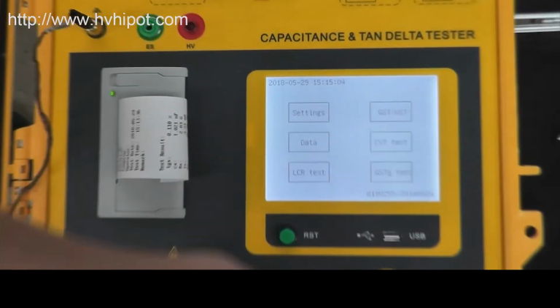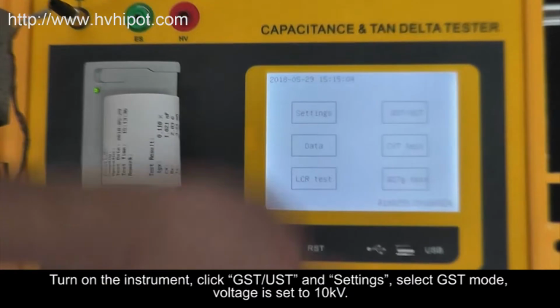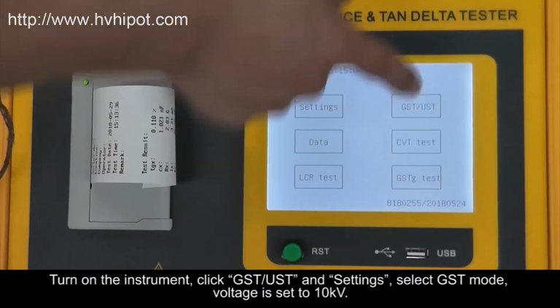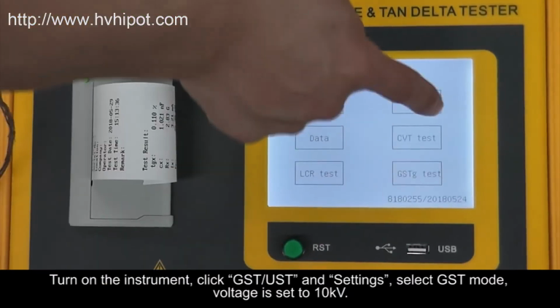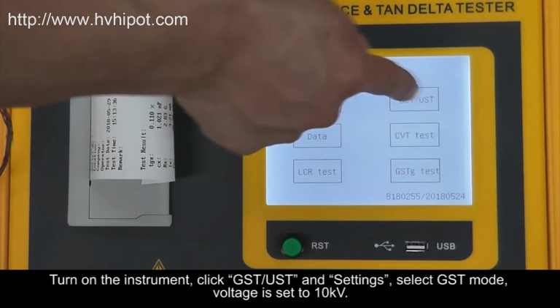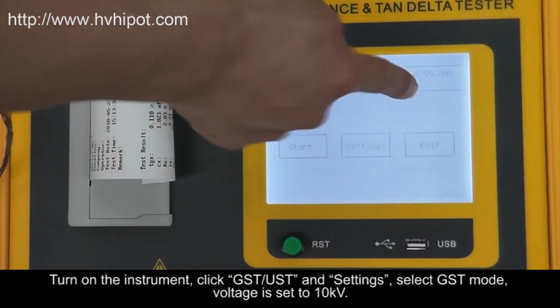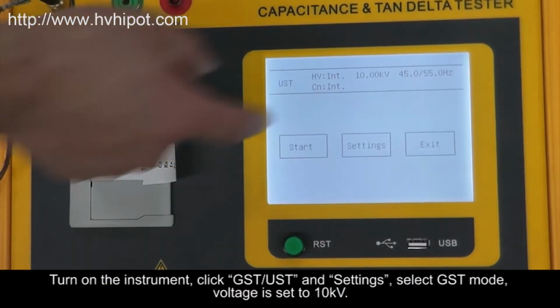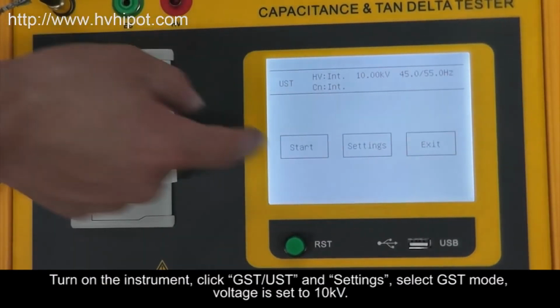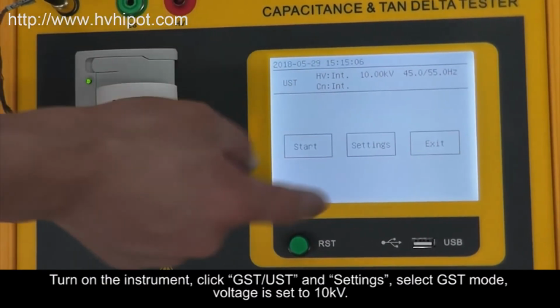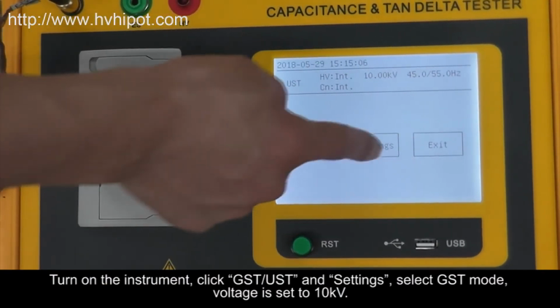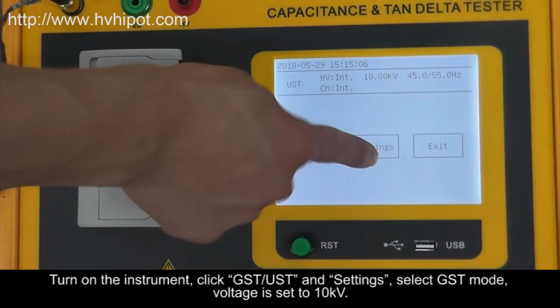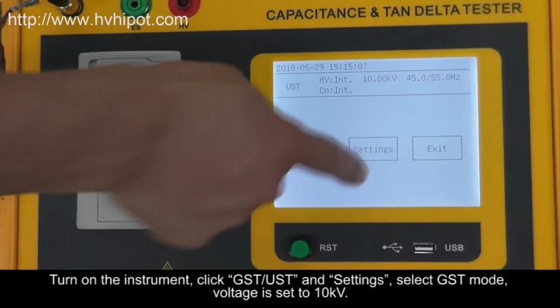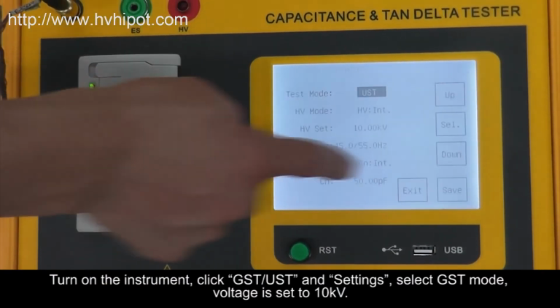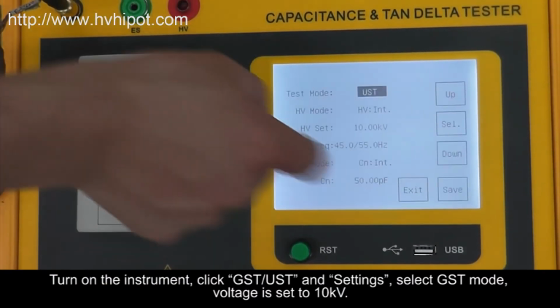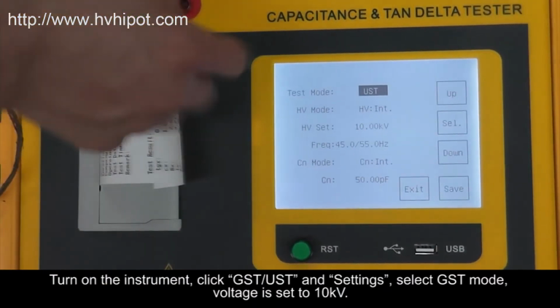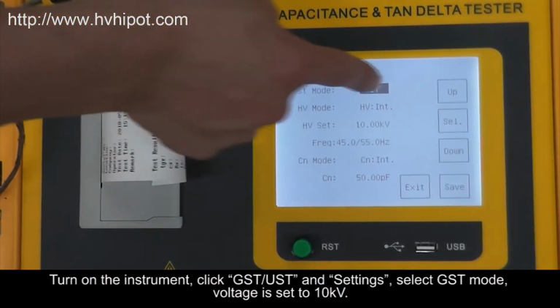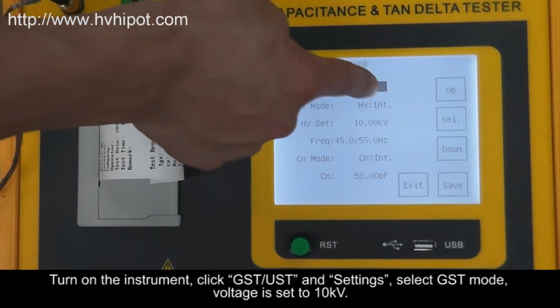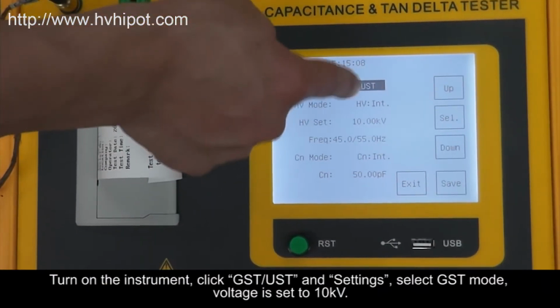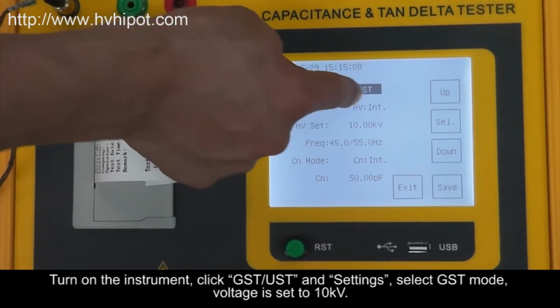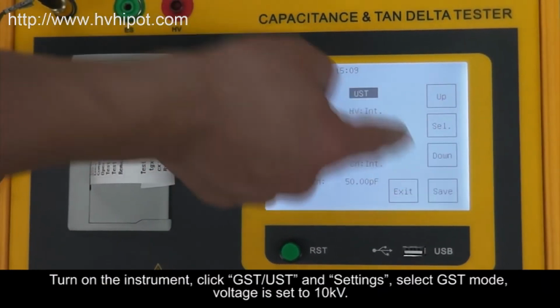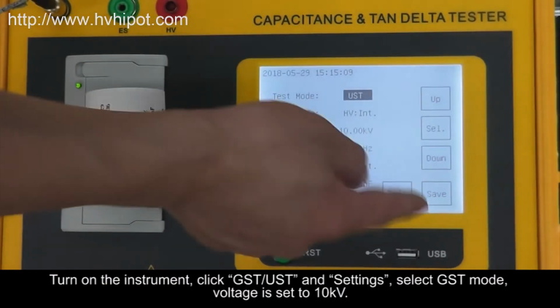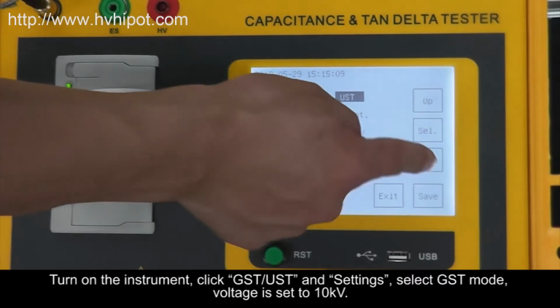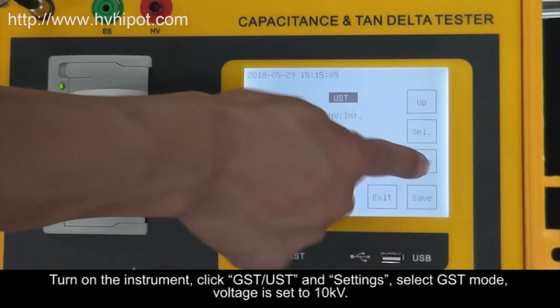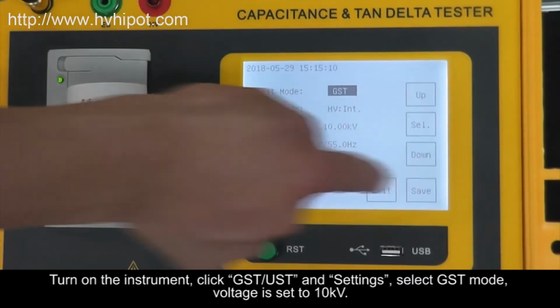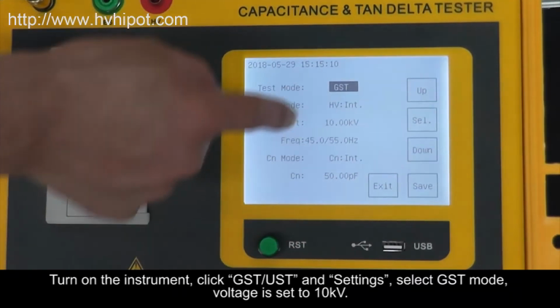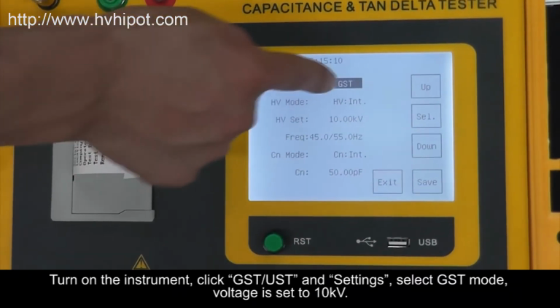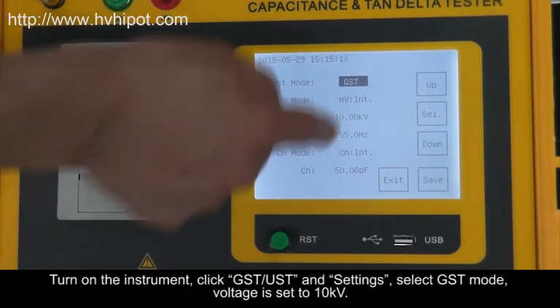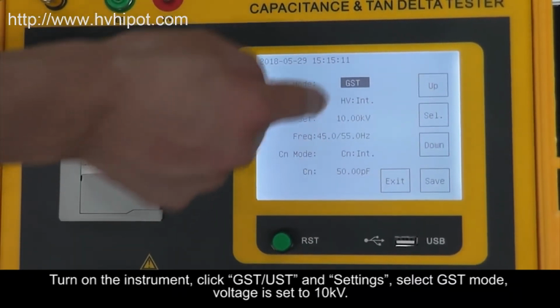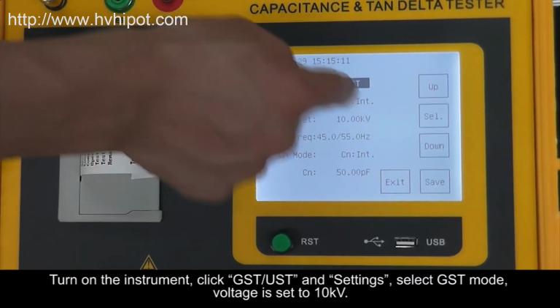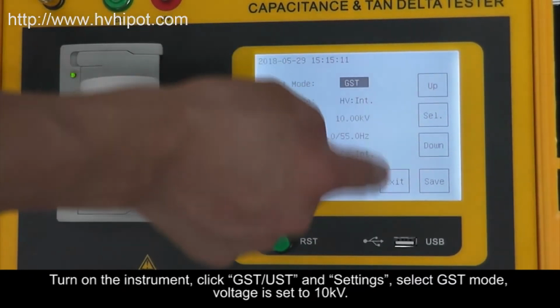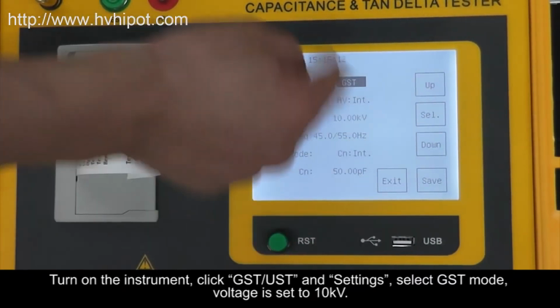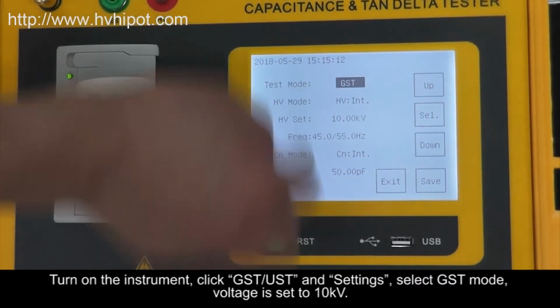Turn on the instrument, click GST and Settings, select GST mode. Voltage is set to 10 kilovolts.